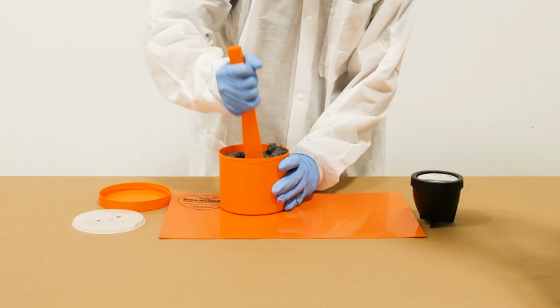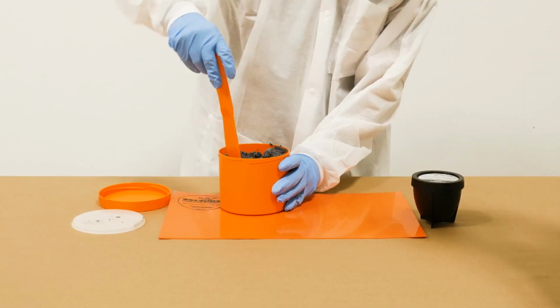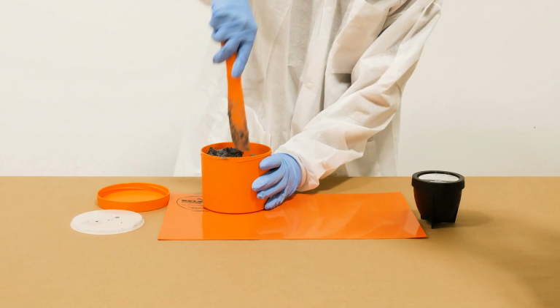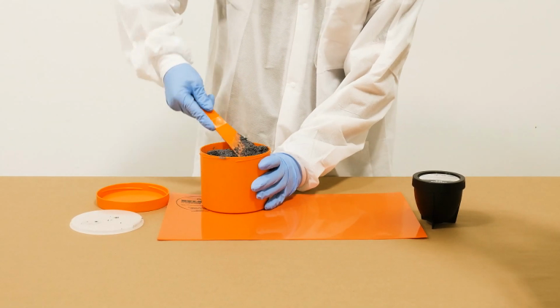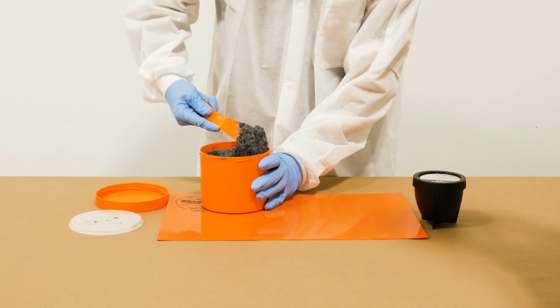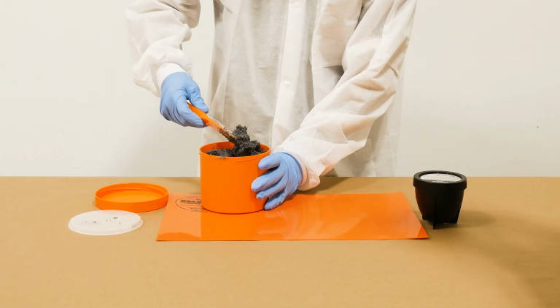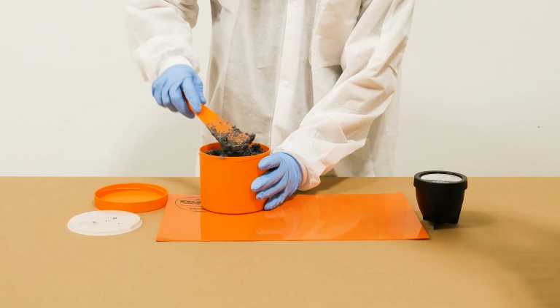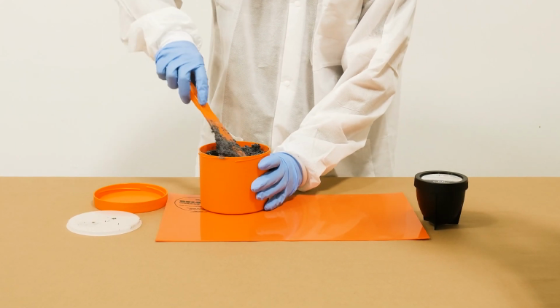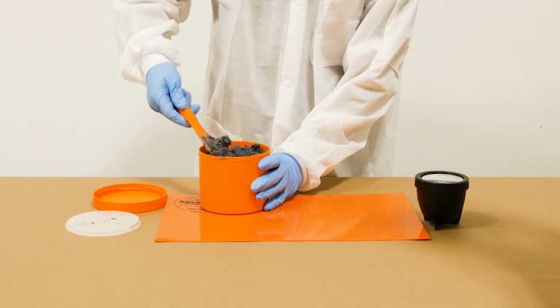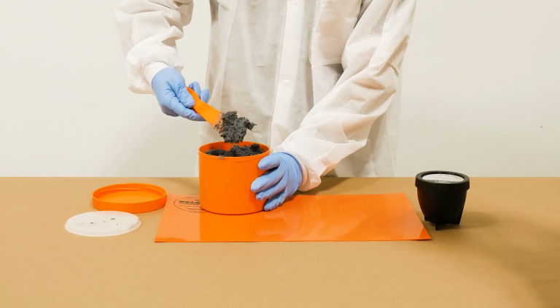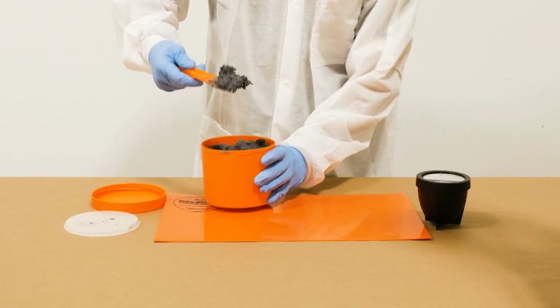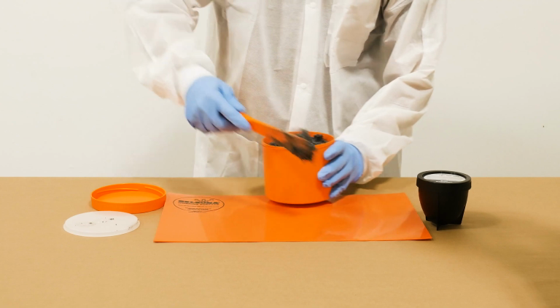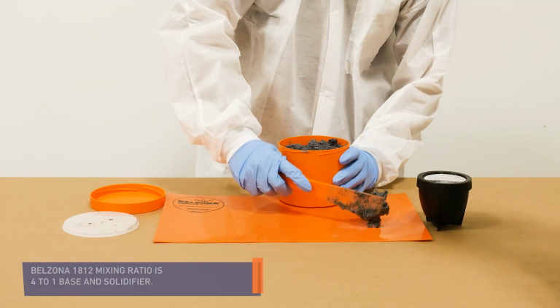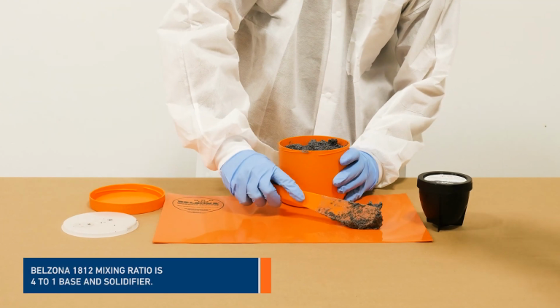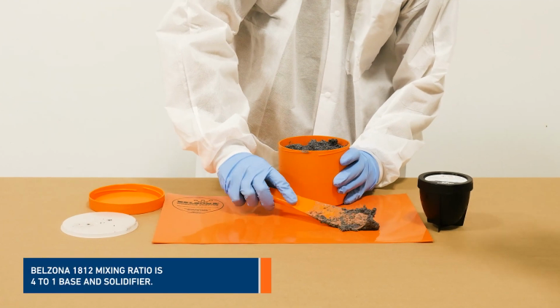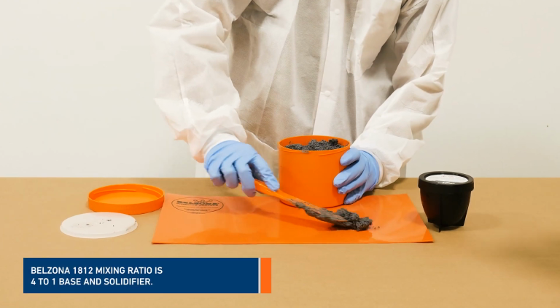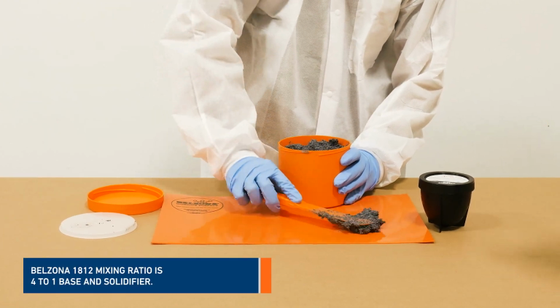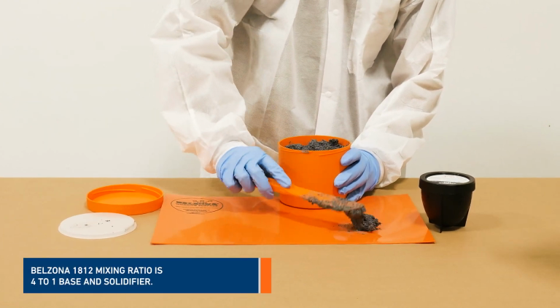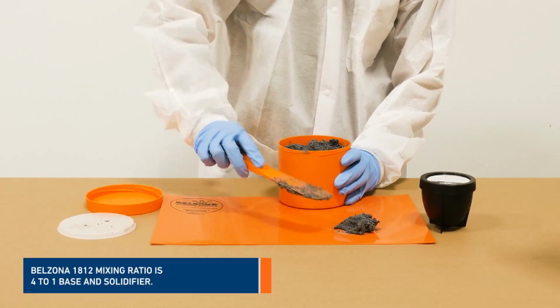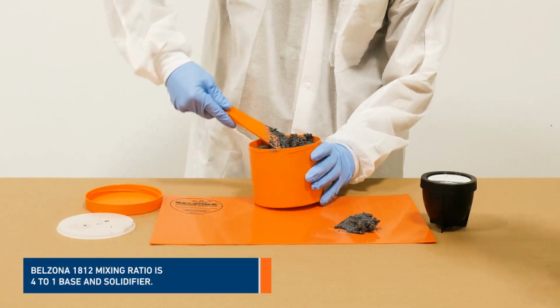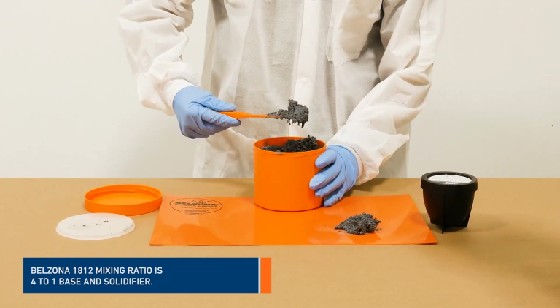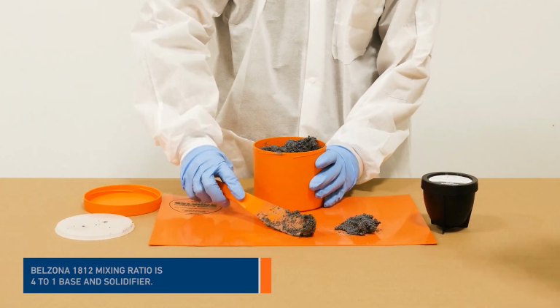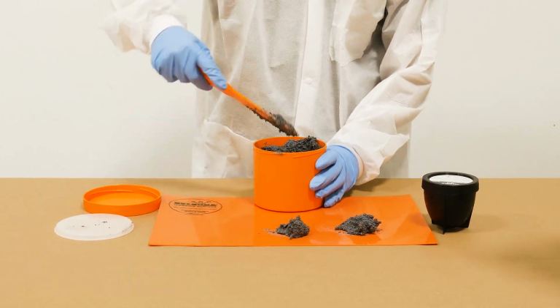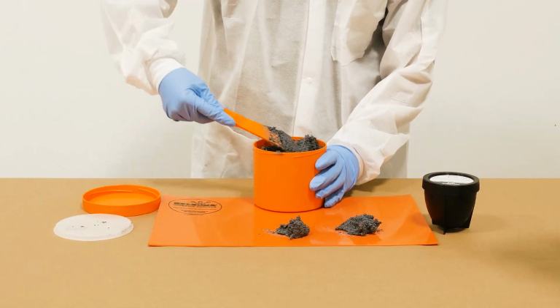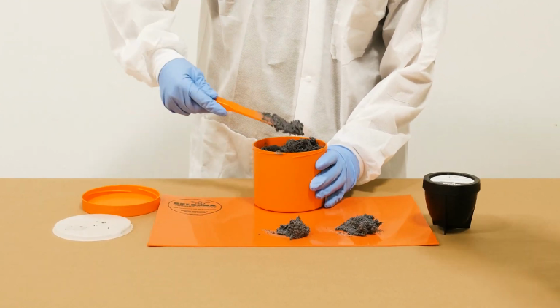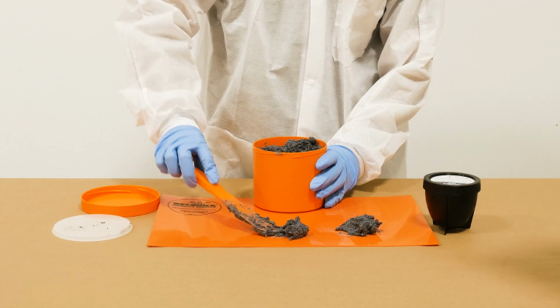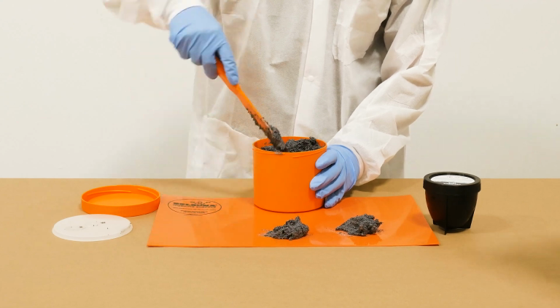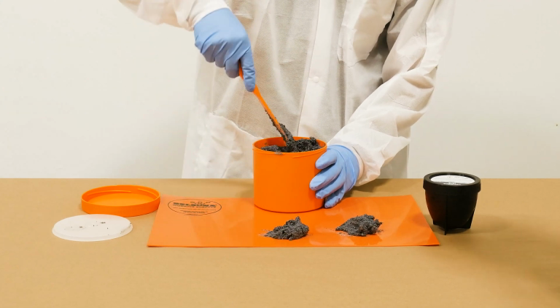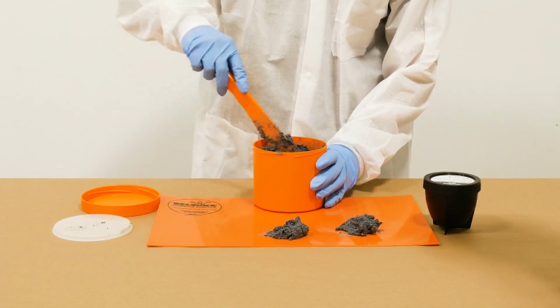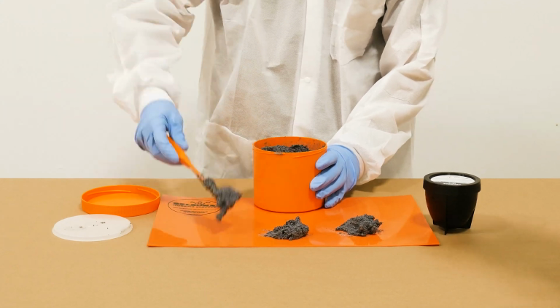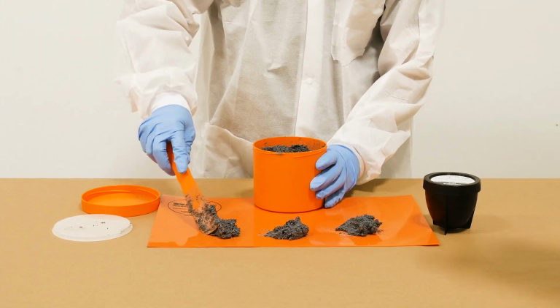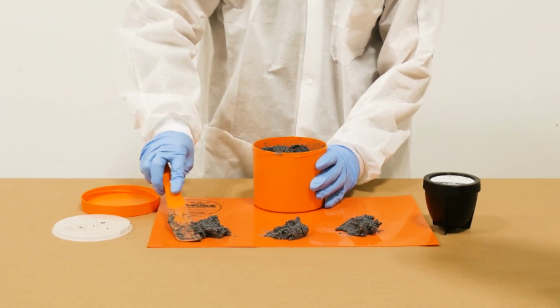Belzona 1812 mixing ratio is 4 to 1 base and solidifier. Using the Belzona spatula, transfer four parts base onto the Belzona working surface.